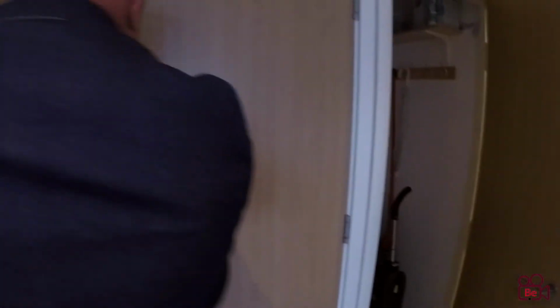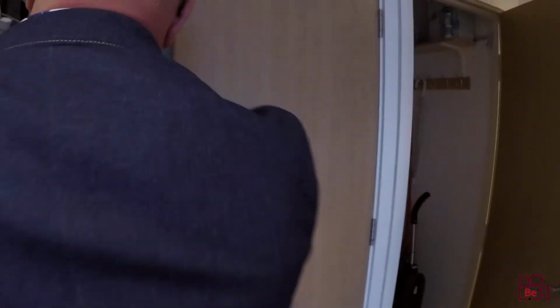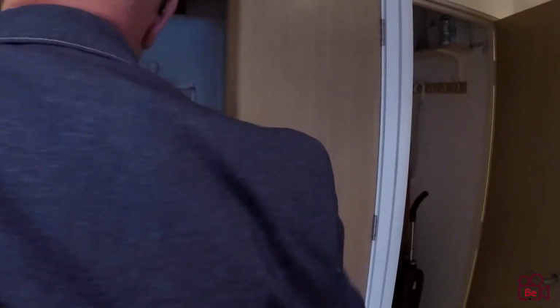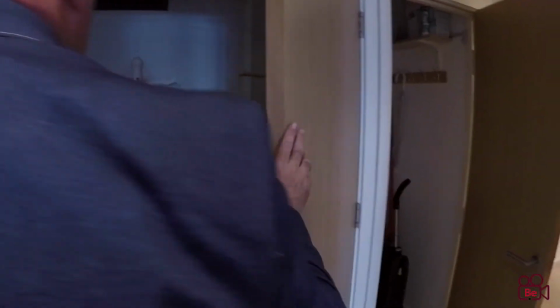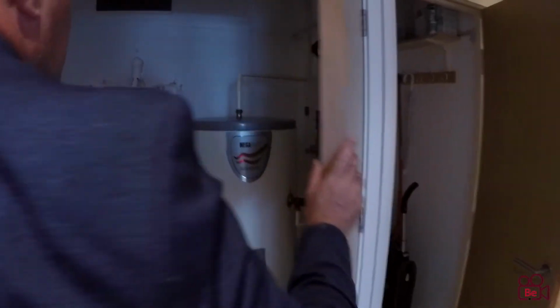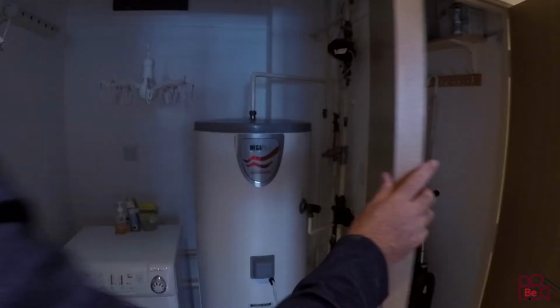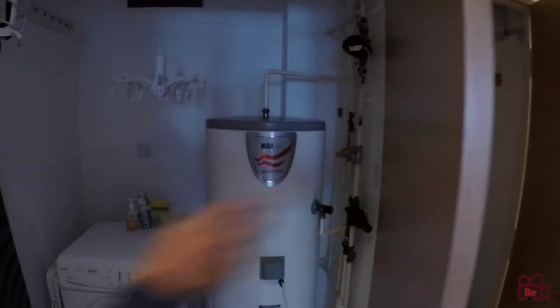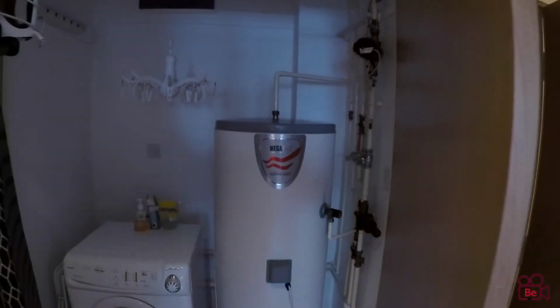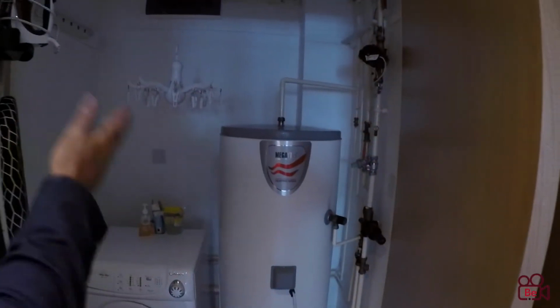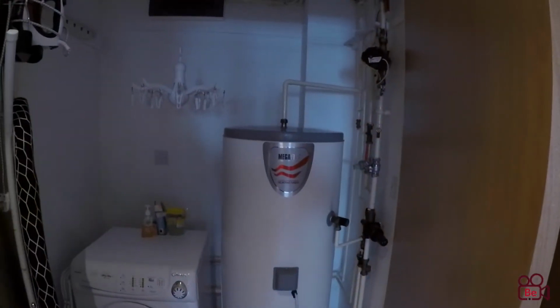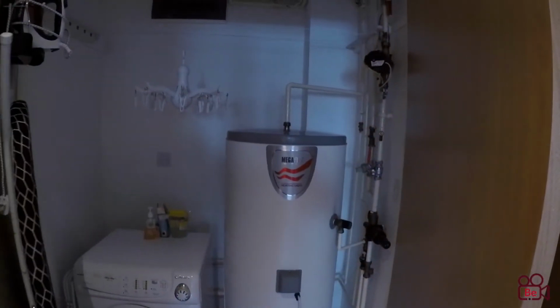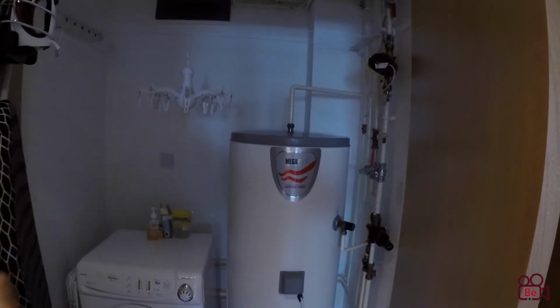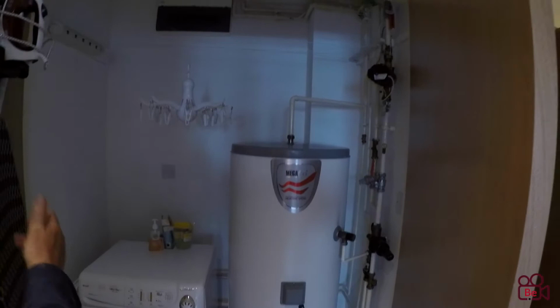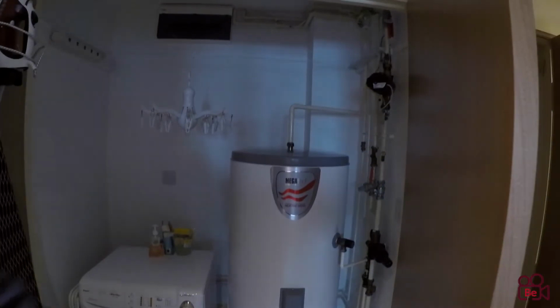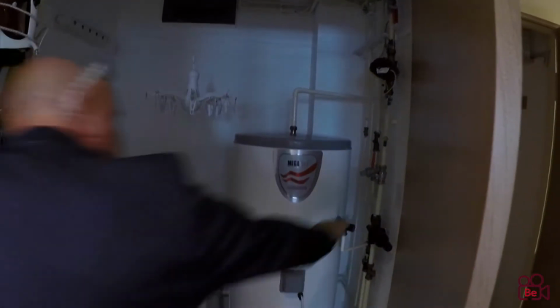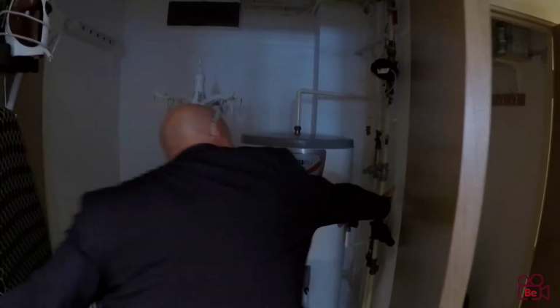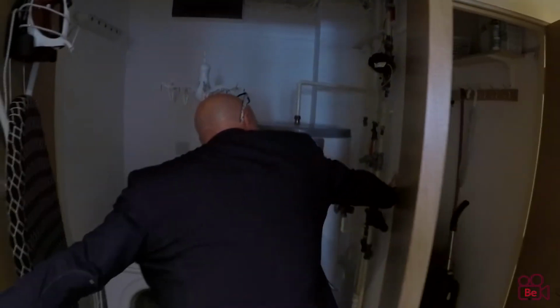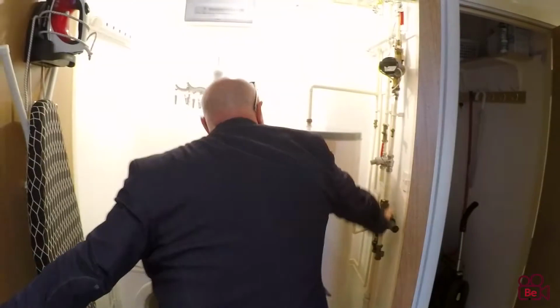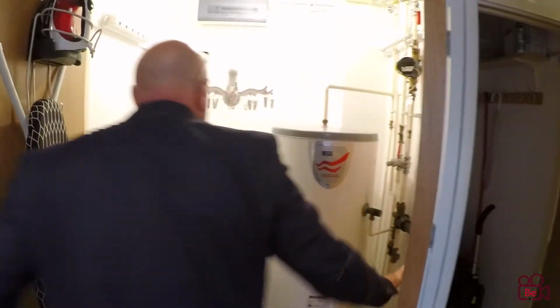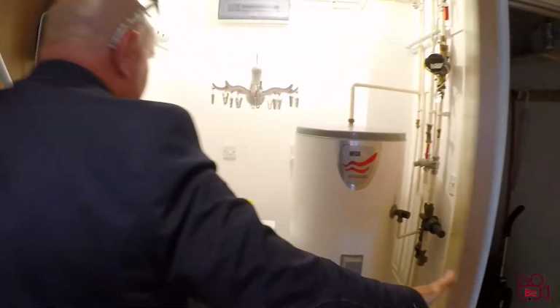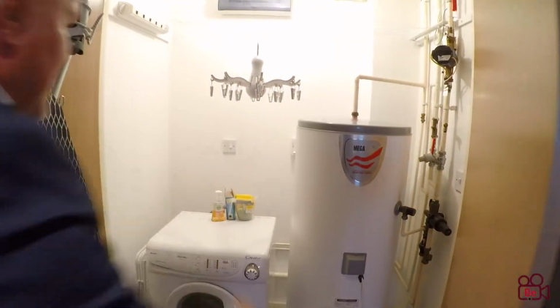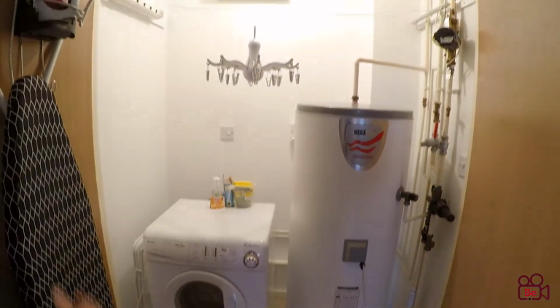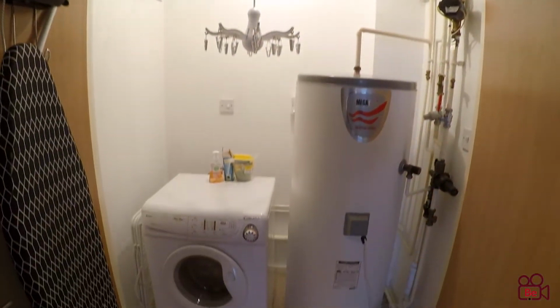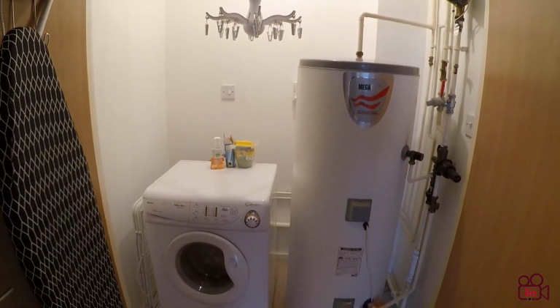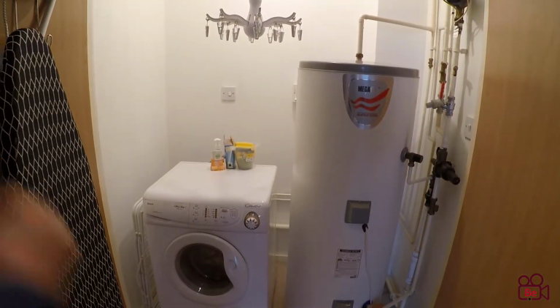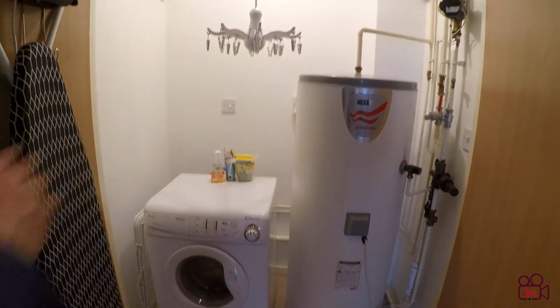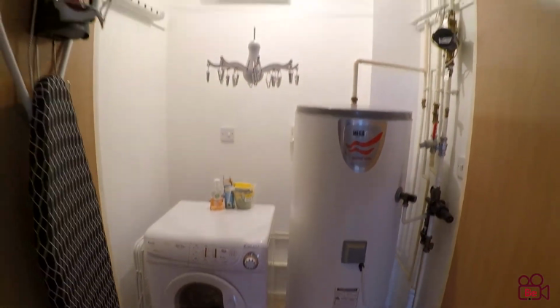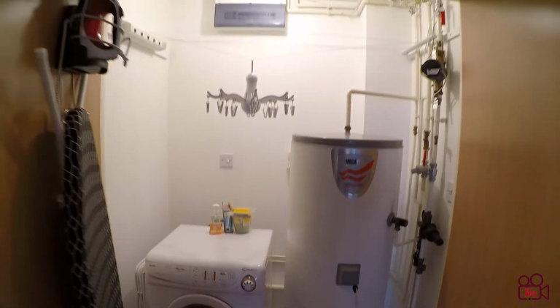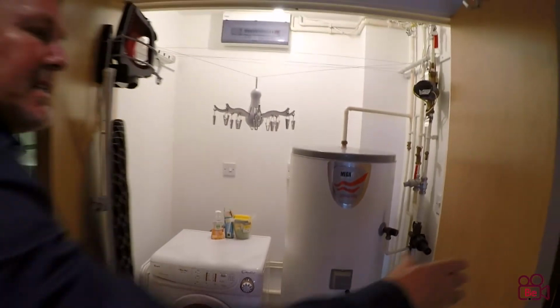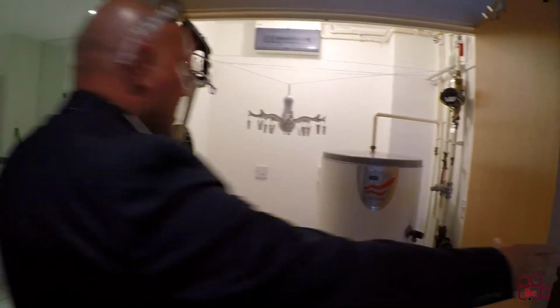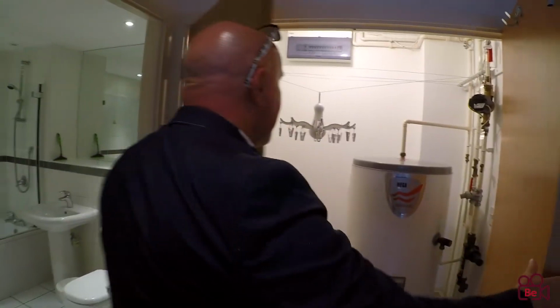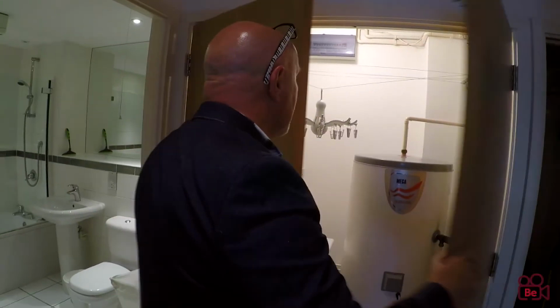Just in here is where the water tank is, and just come through here — there you've got the washing machine. You can put other bits and pieces in there too.